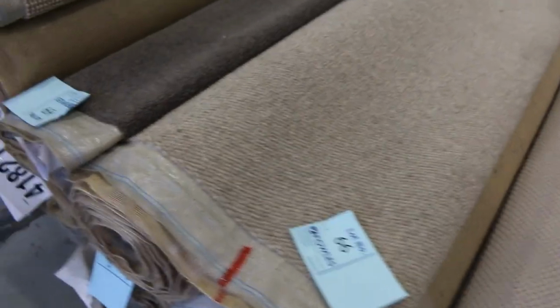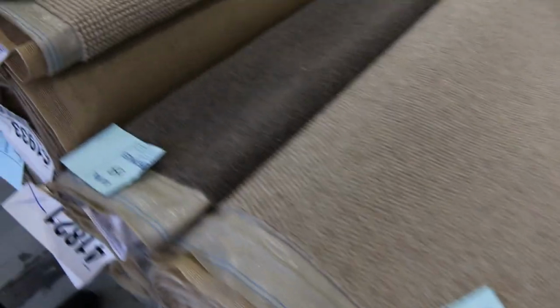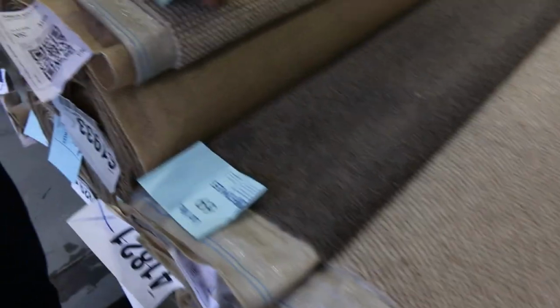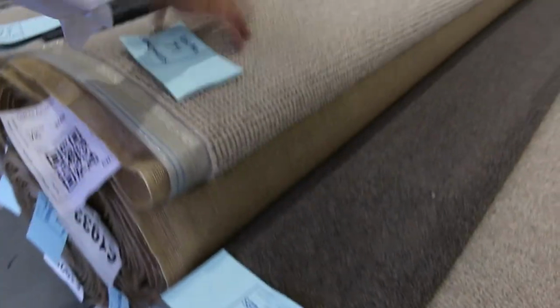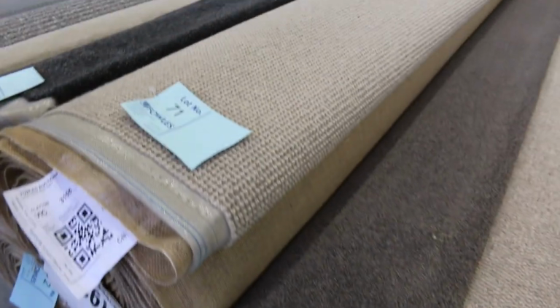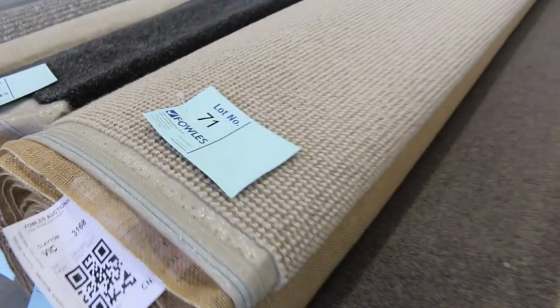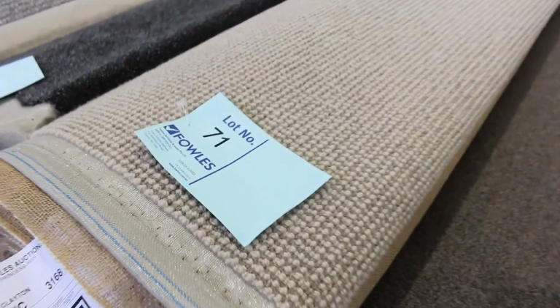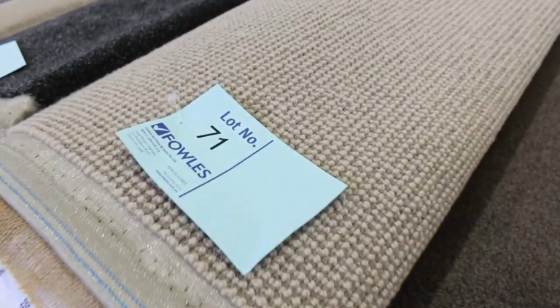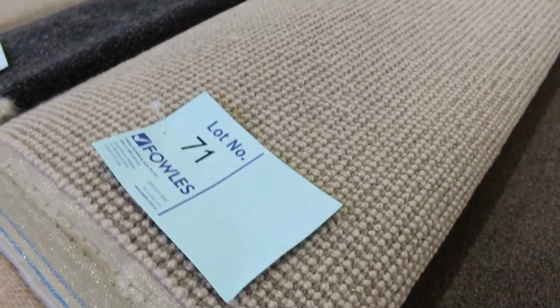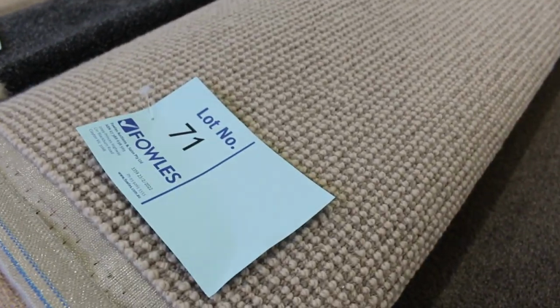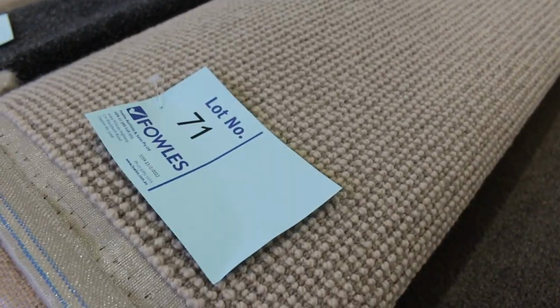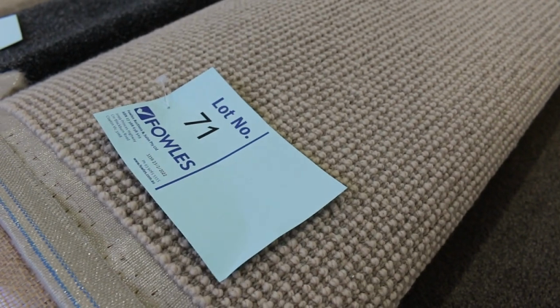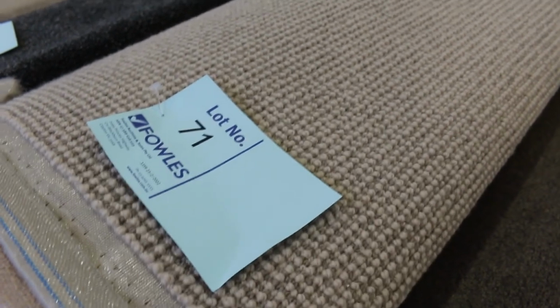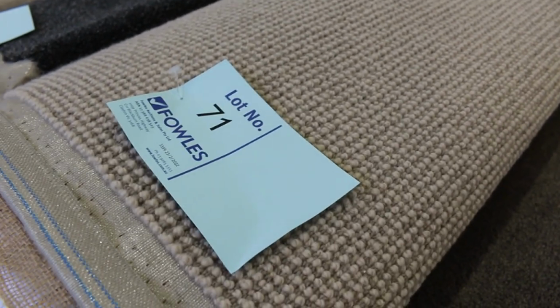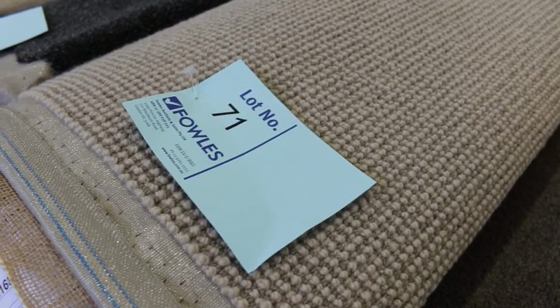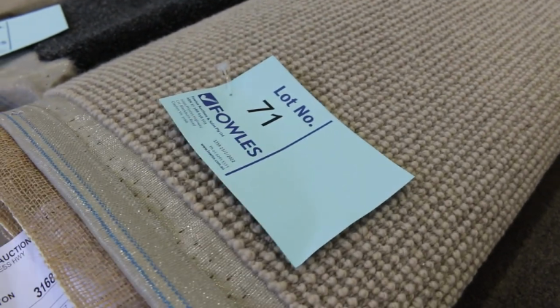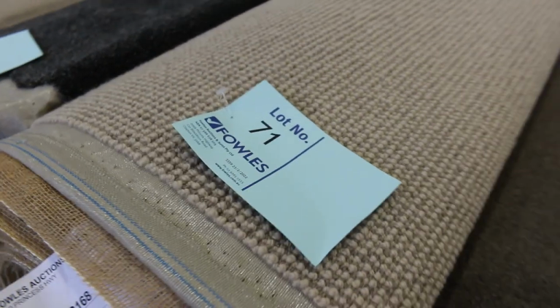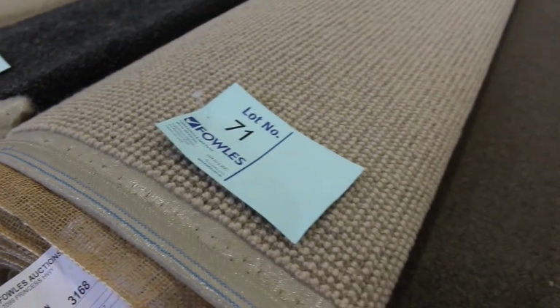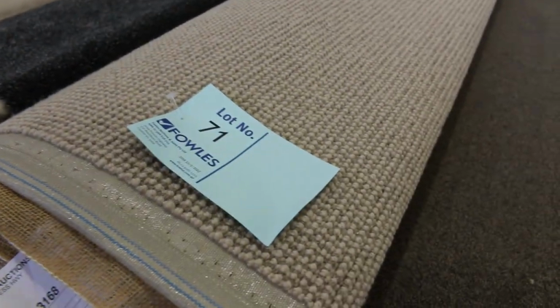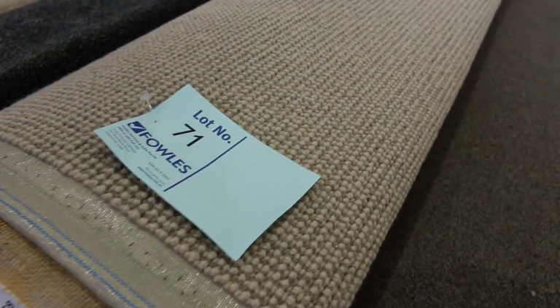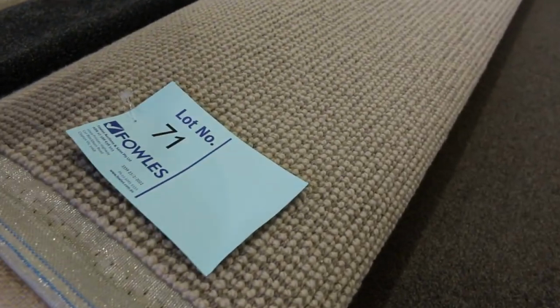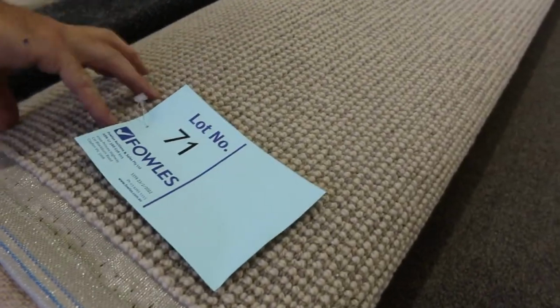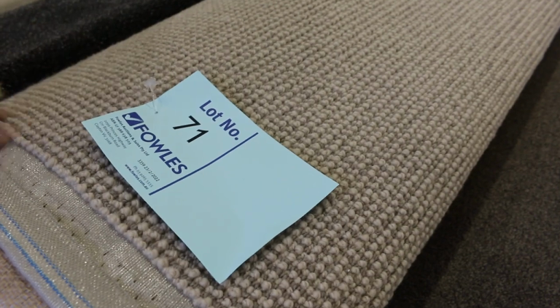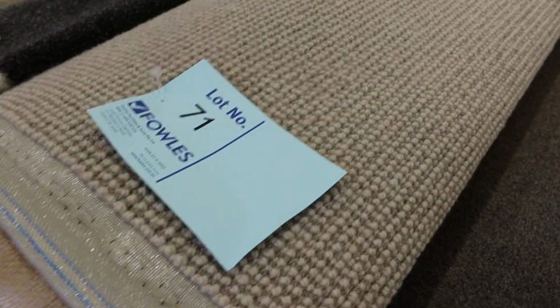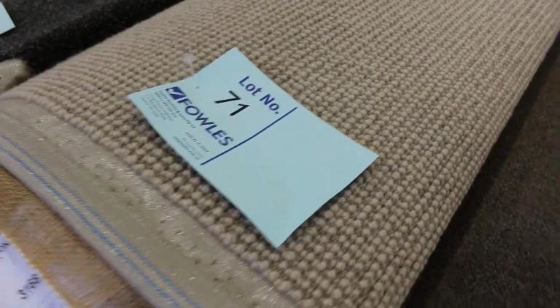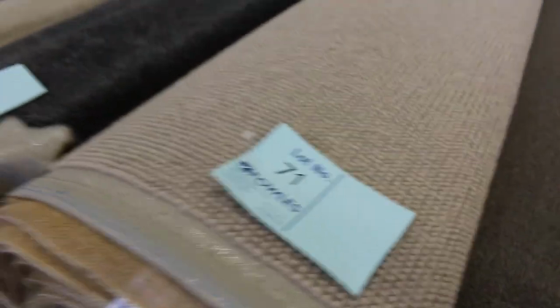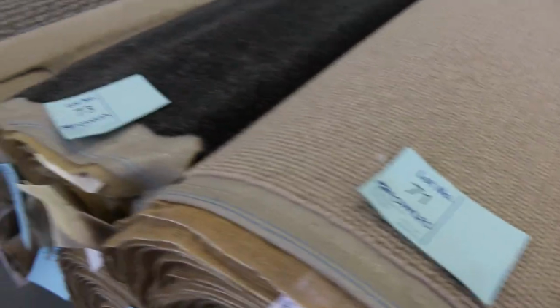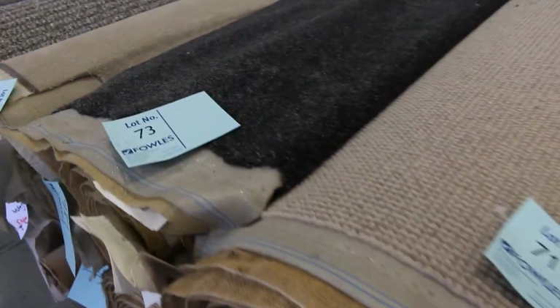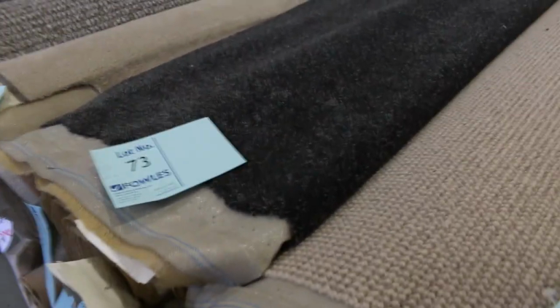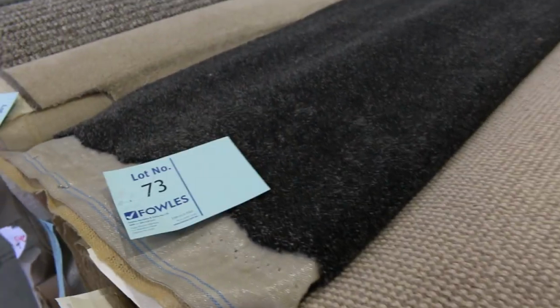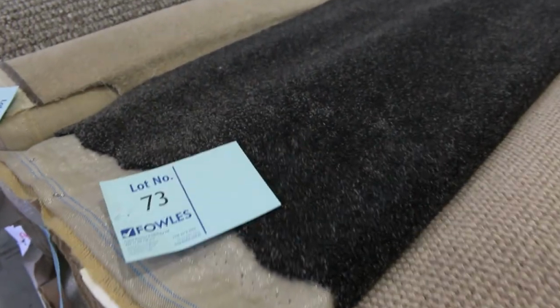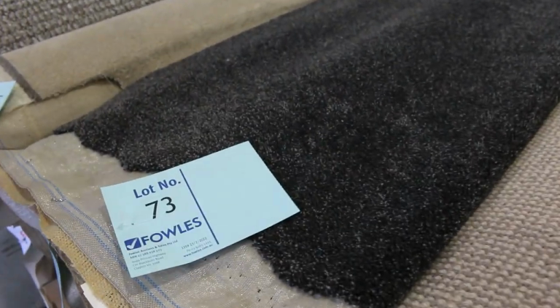Lot number 71 is a similar type of thing — a nice 100% wool textured loop pile, and there's more than one roll of that too. The key there: download the catalogue and that'll tell you exactly what it's called. Have a look for other rolls called with the same name and that'll tell you exactly how much we've got all up.